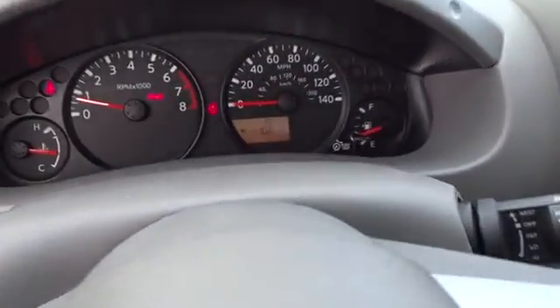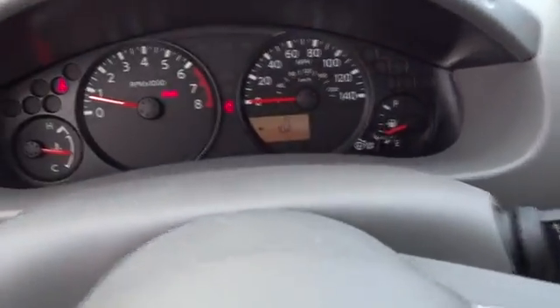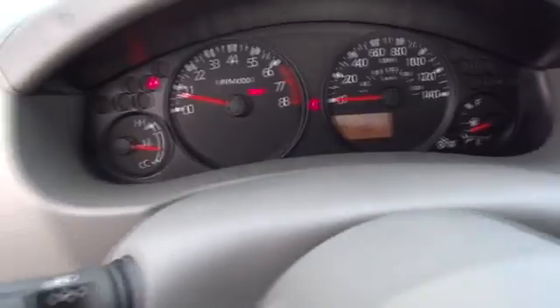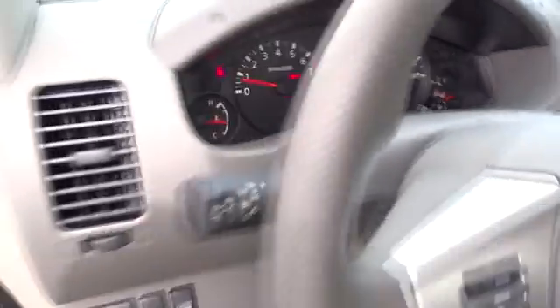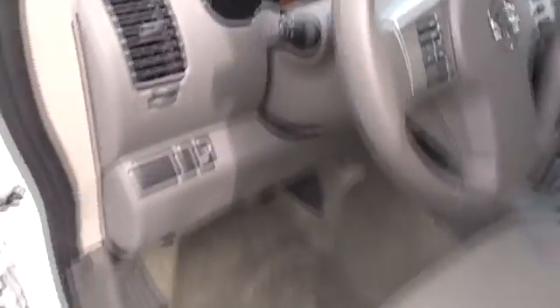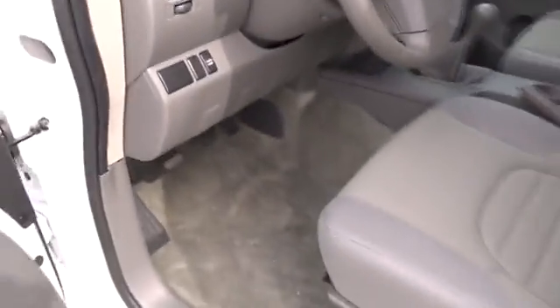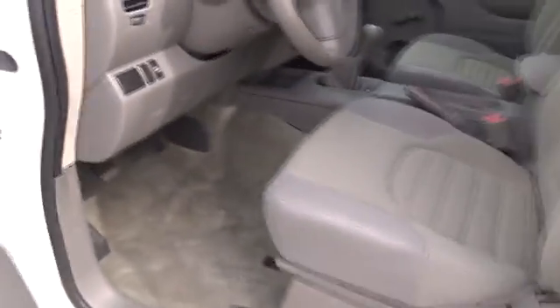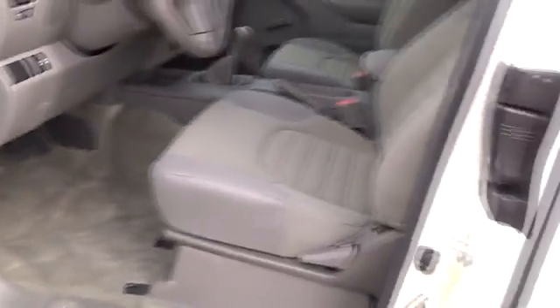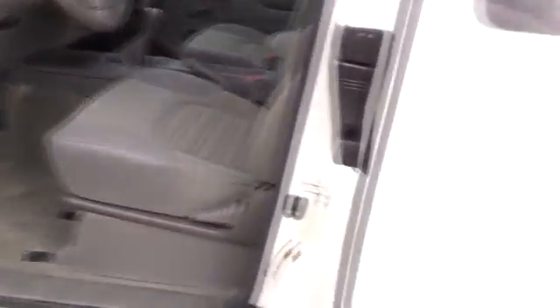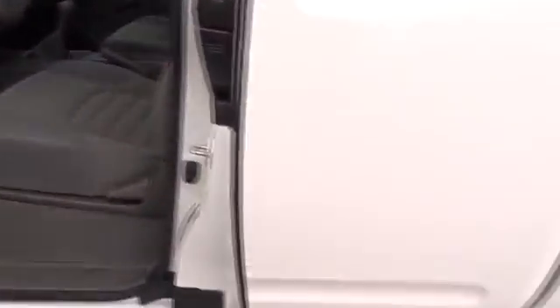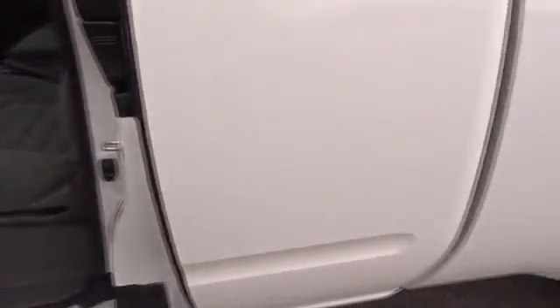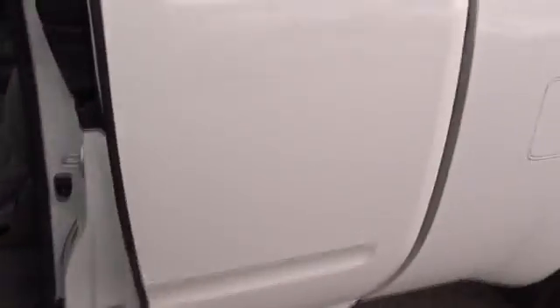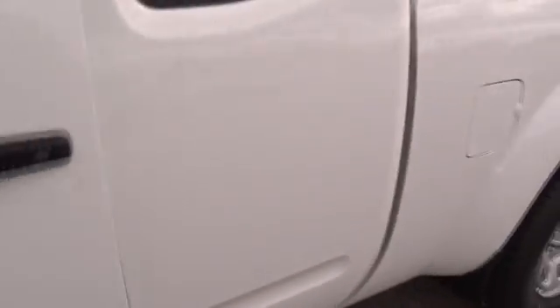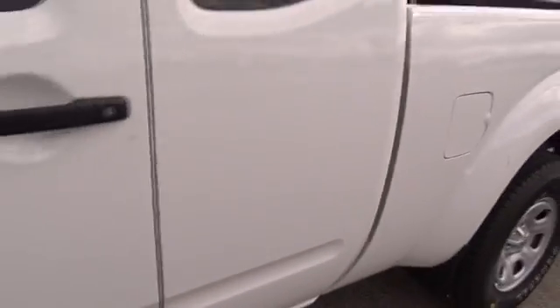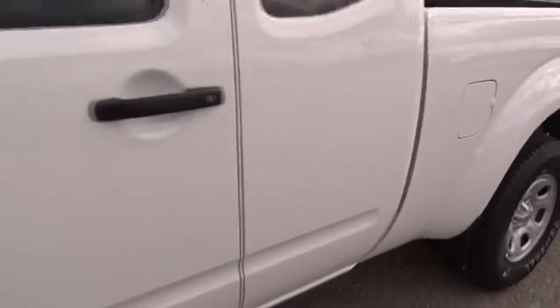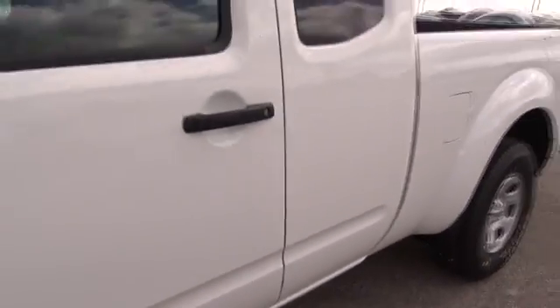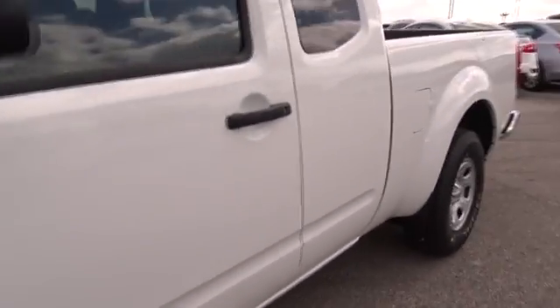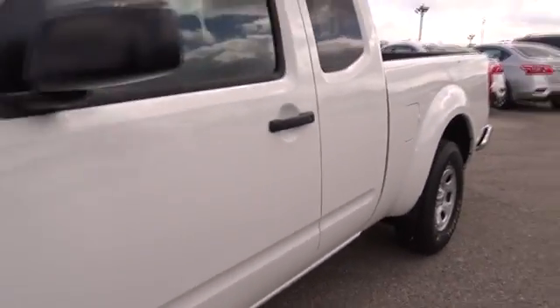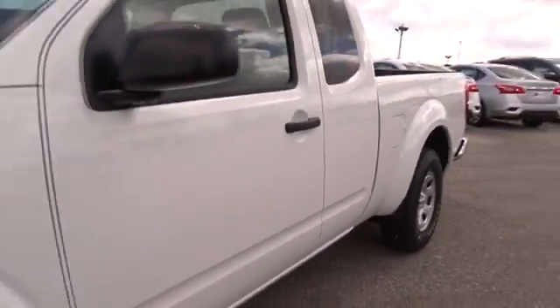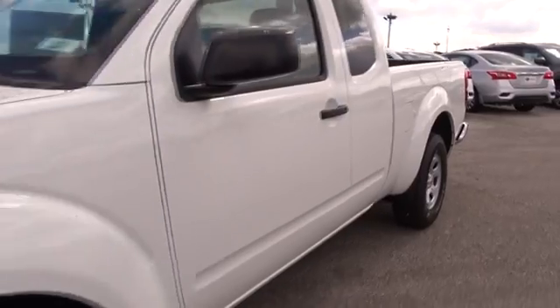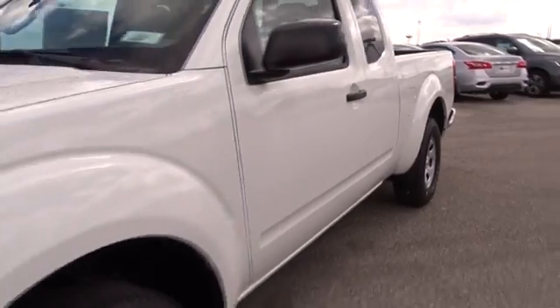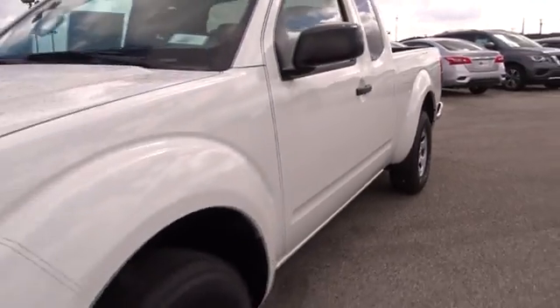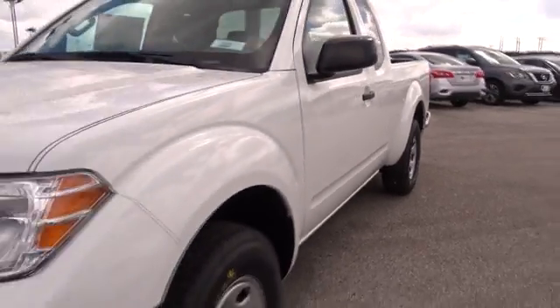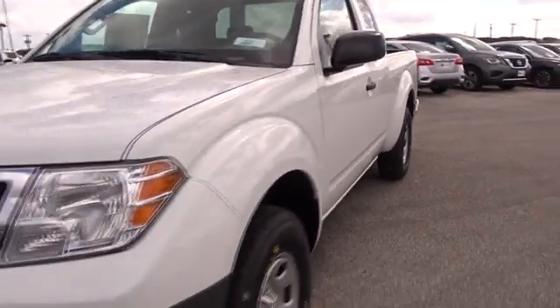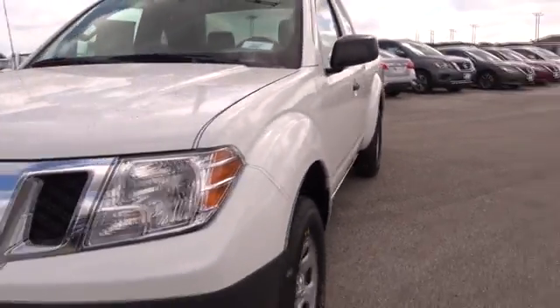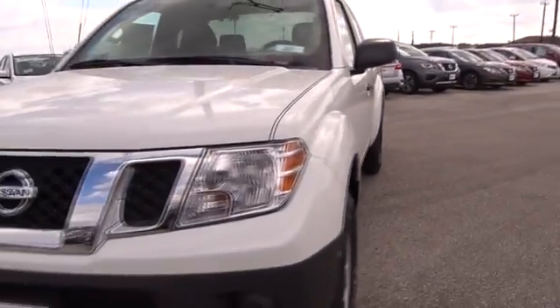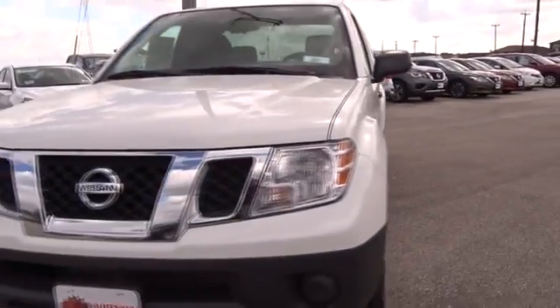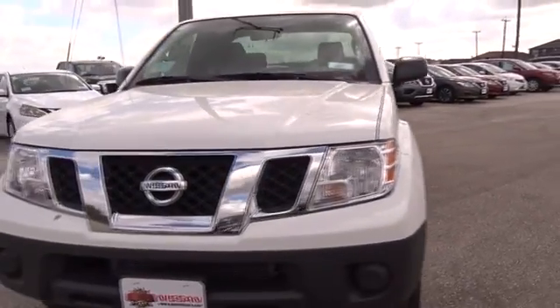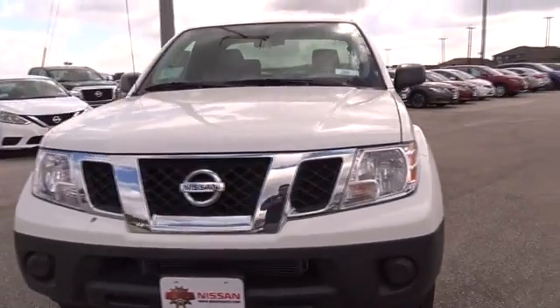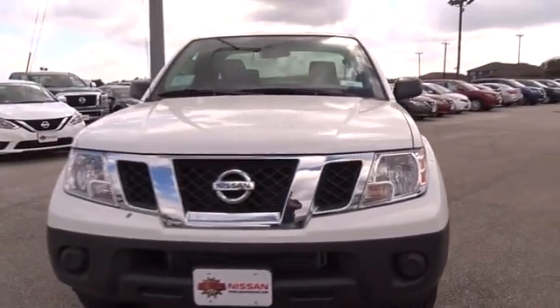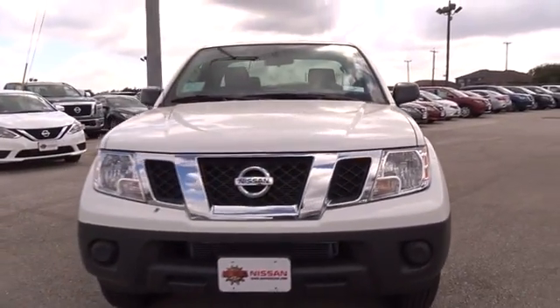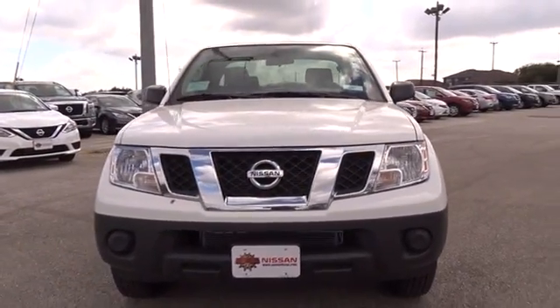Tires rear all season. Tire pressure monitor. Tires front all season. Searching for a dependable vehicle that looks great, too? You found it, so stop in today.